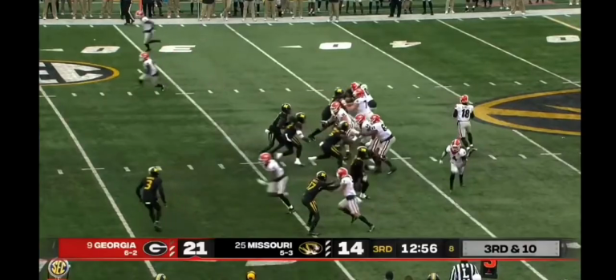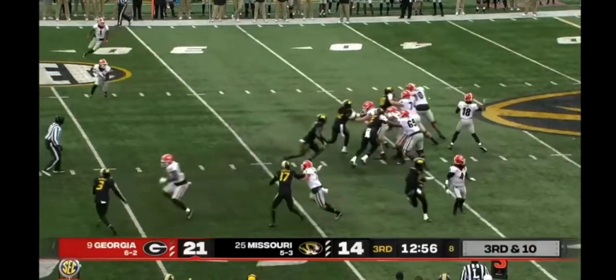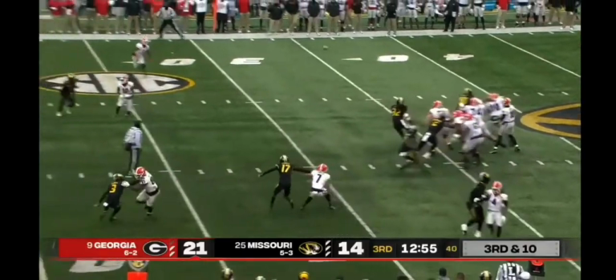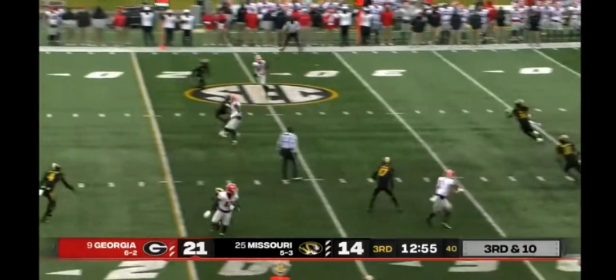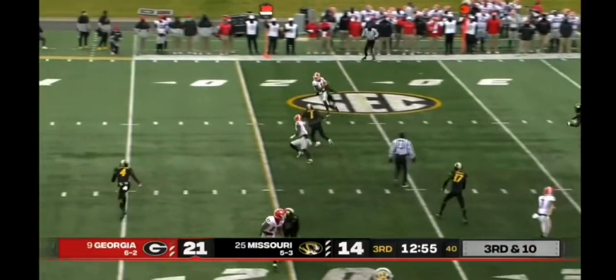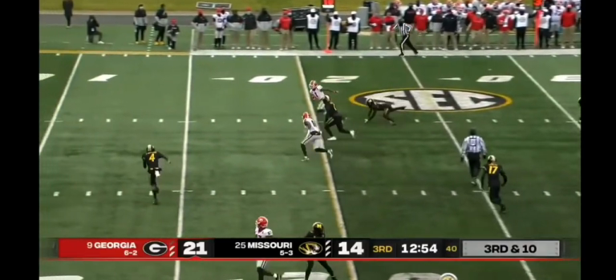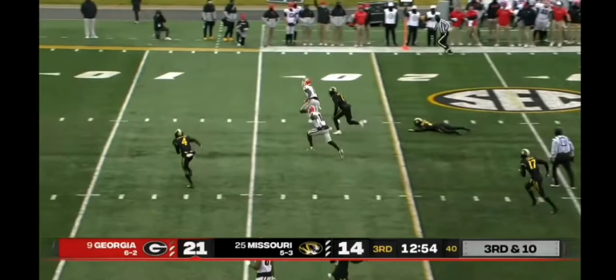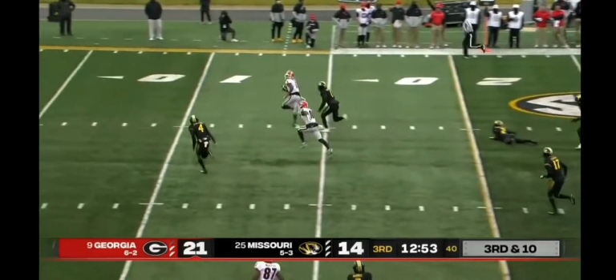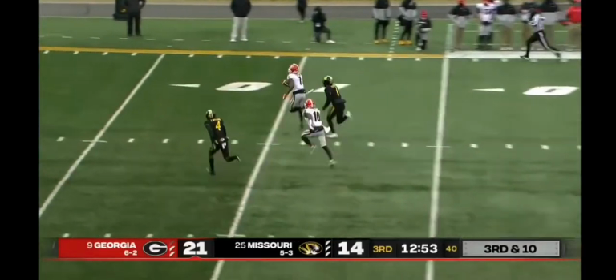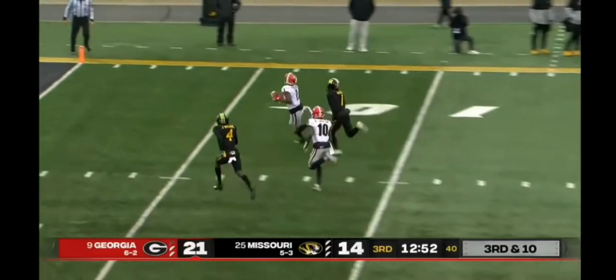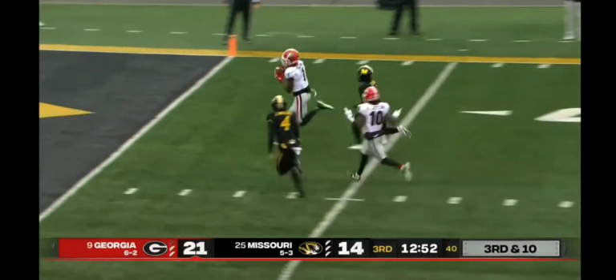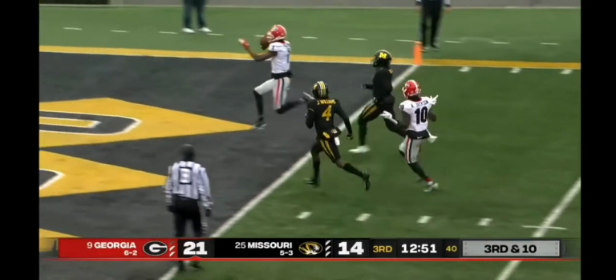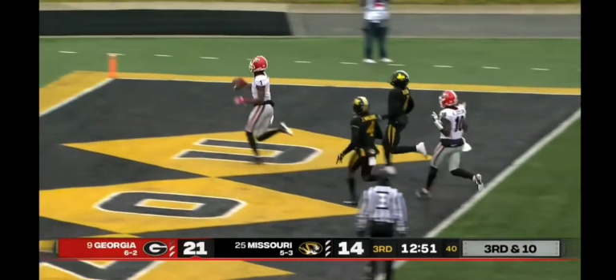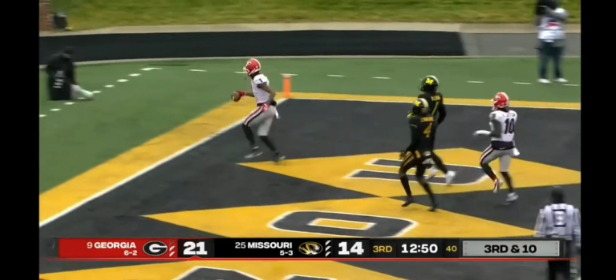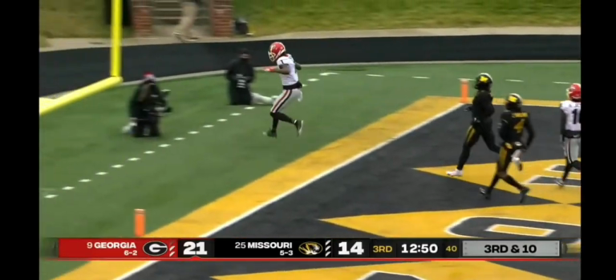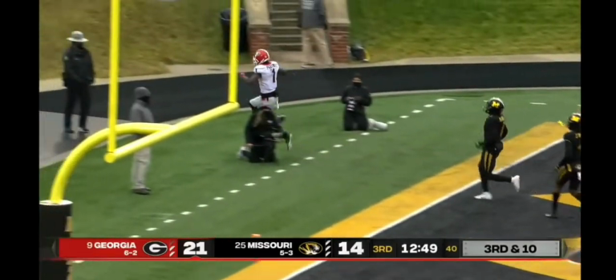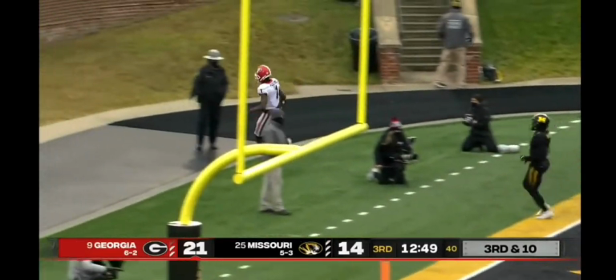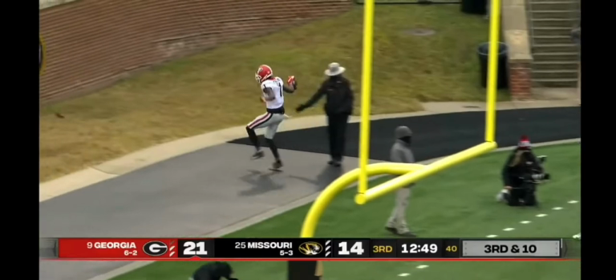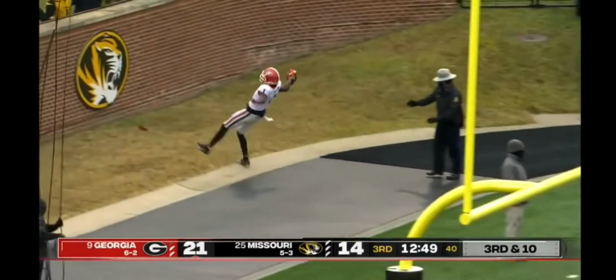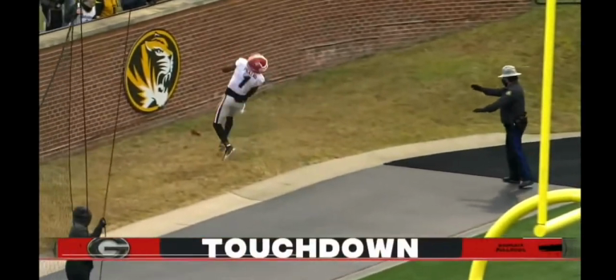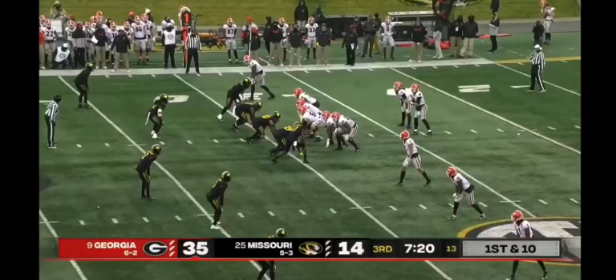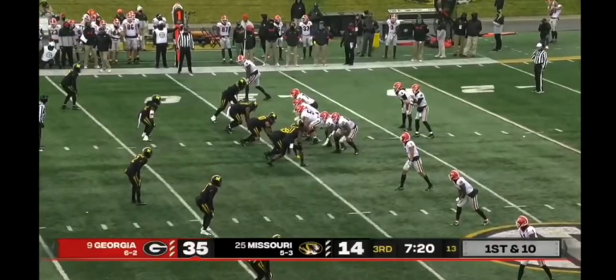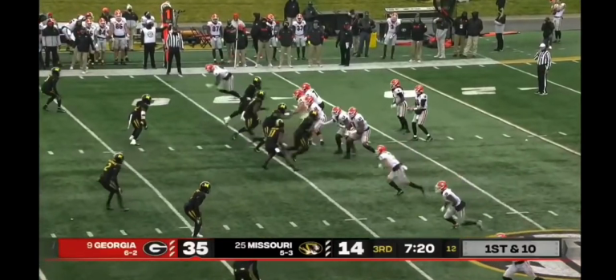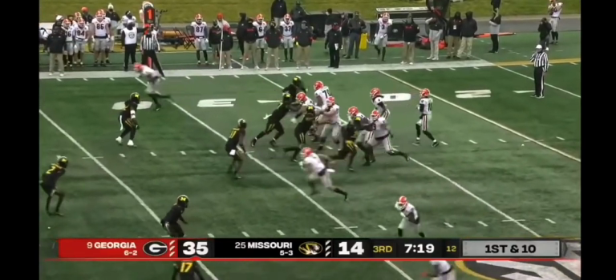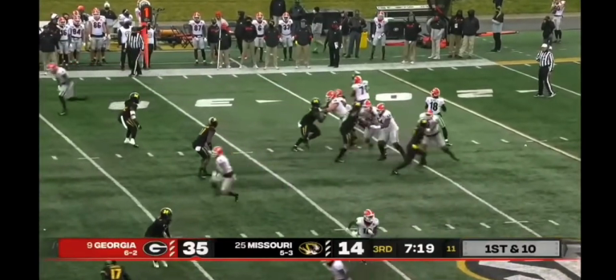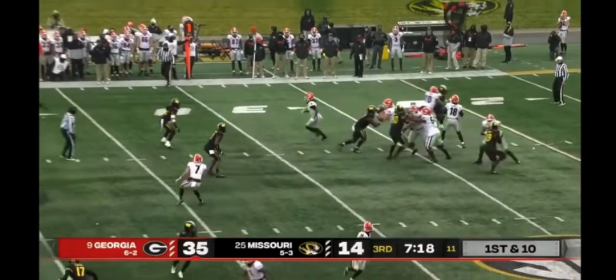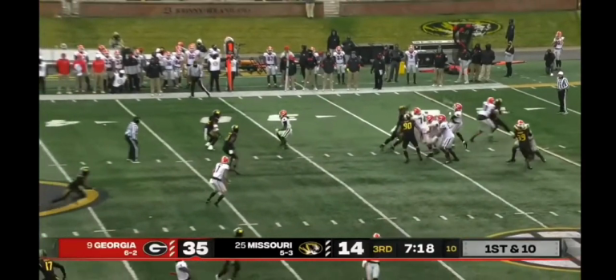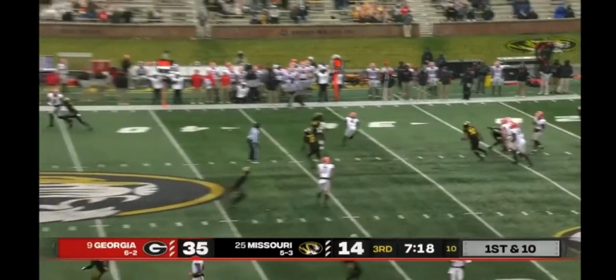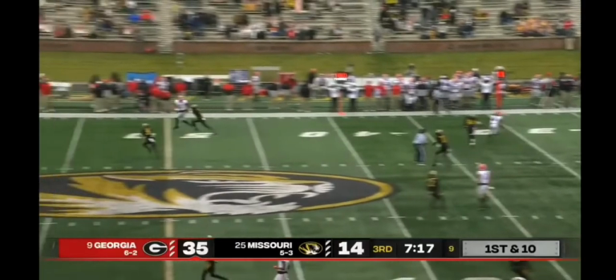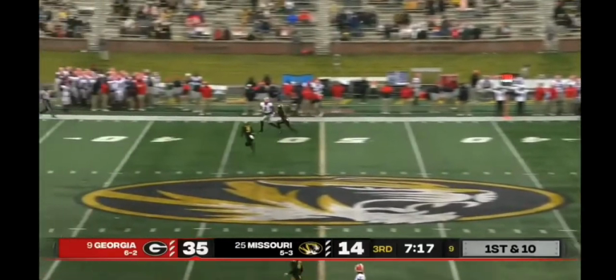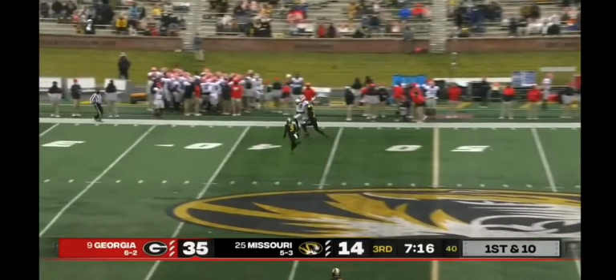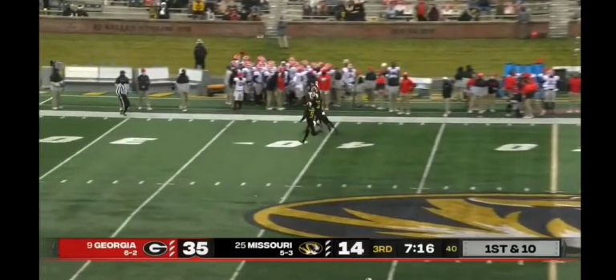Six on the line of scrimmage, they'll bring five of those guys. Quick slam. Pickens catch! First down! Touchdown, Georgia! Texas A&M — all SEC schedule — only lost to the number one team.